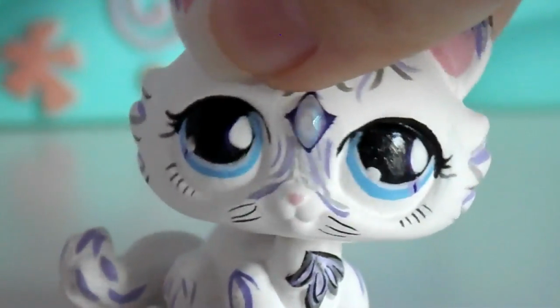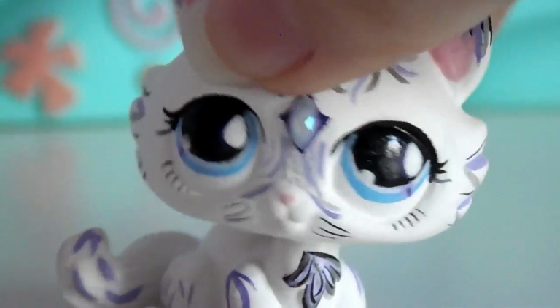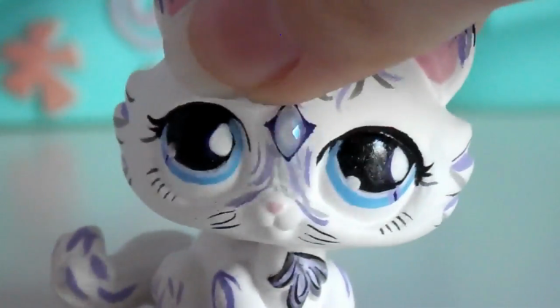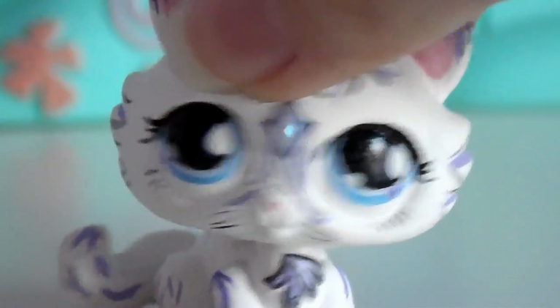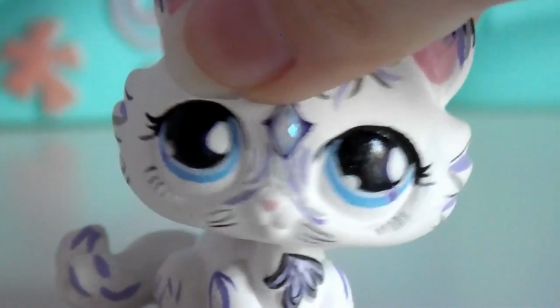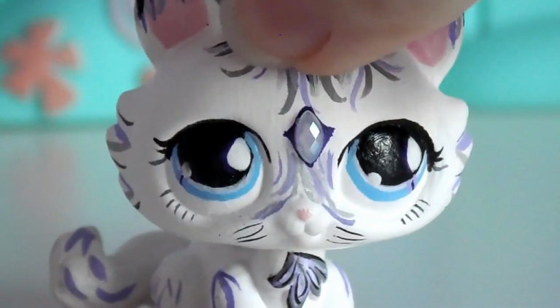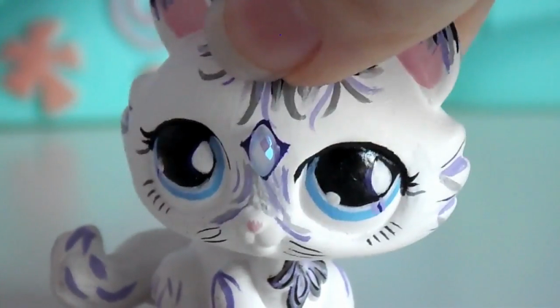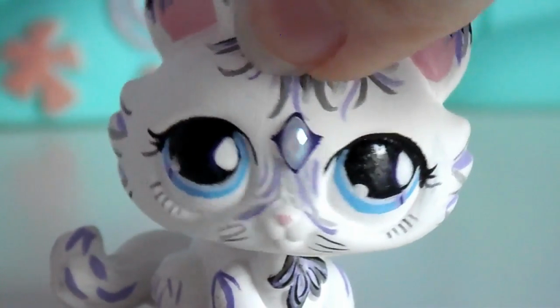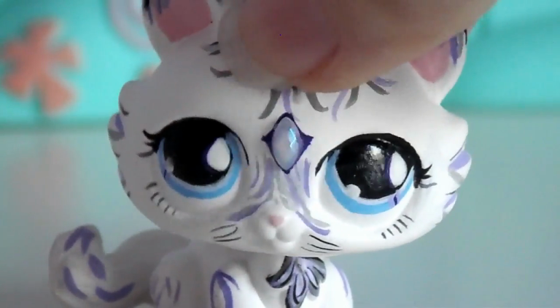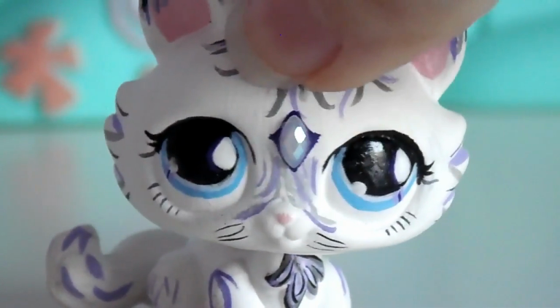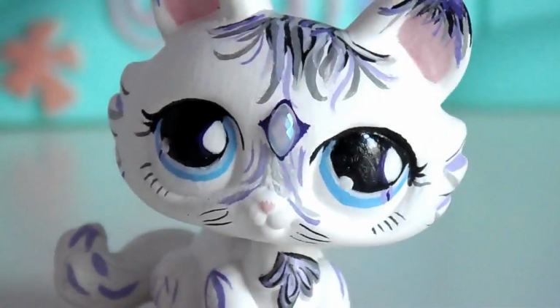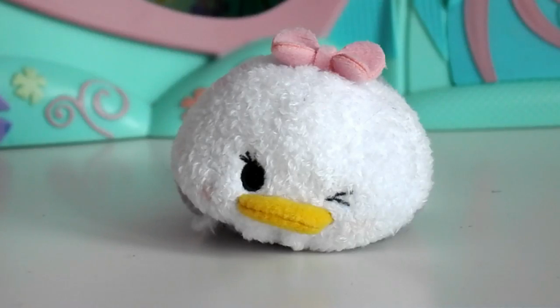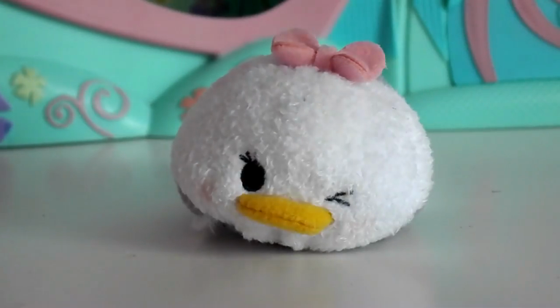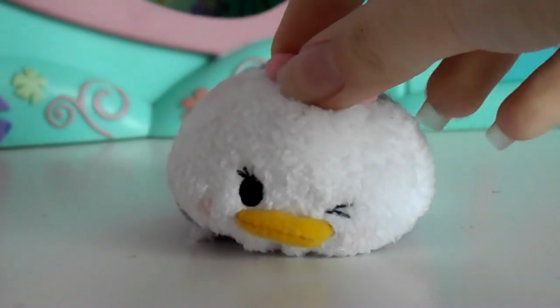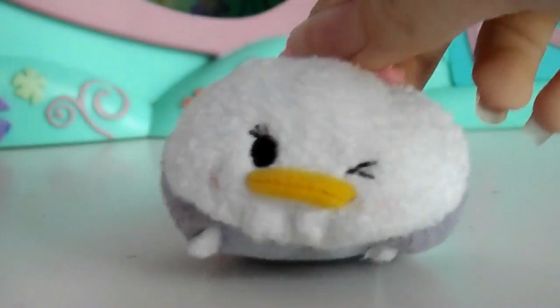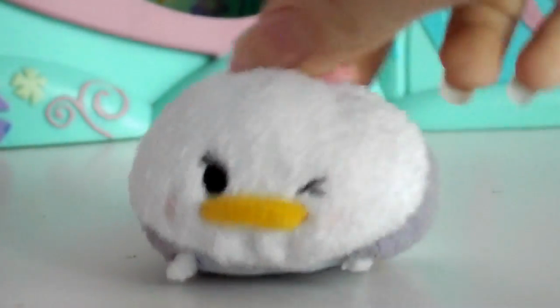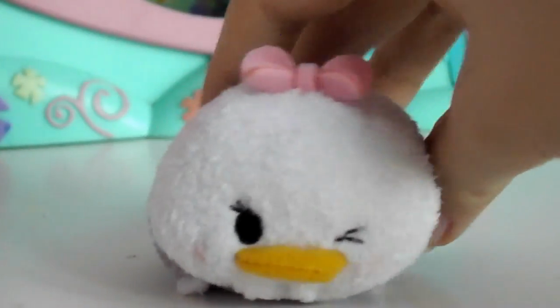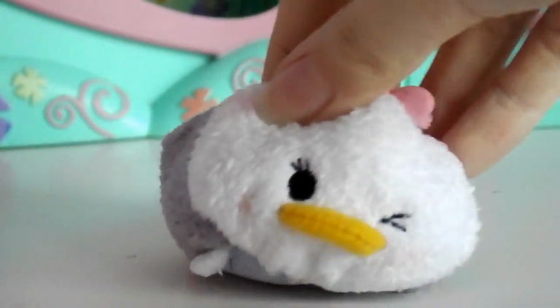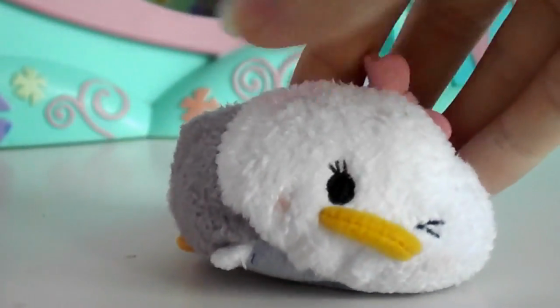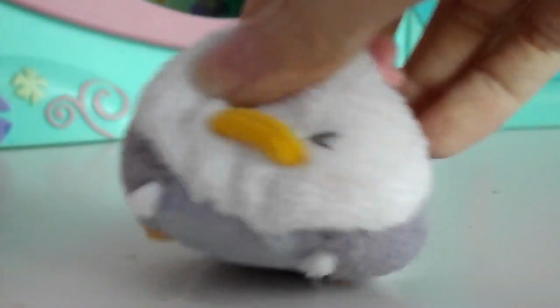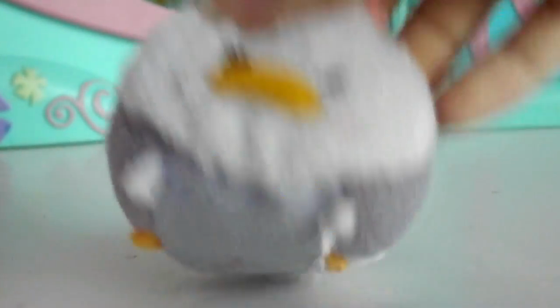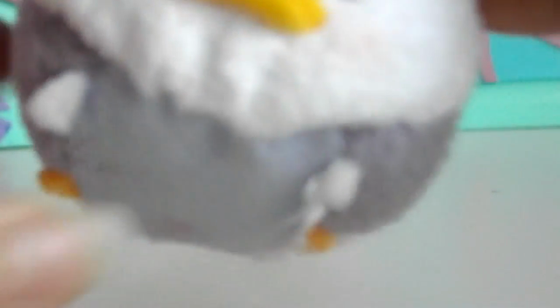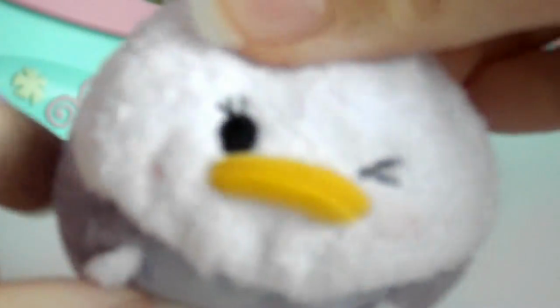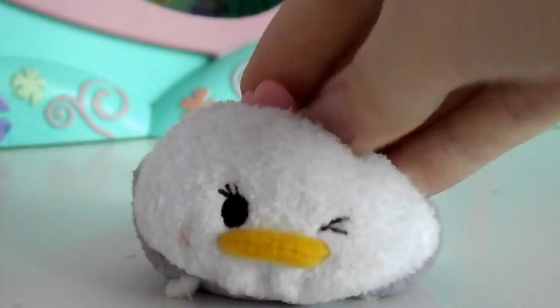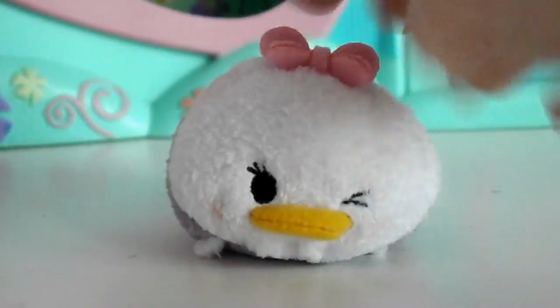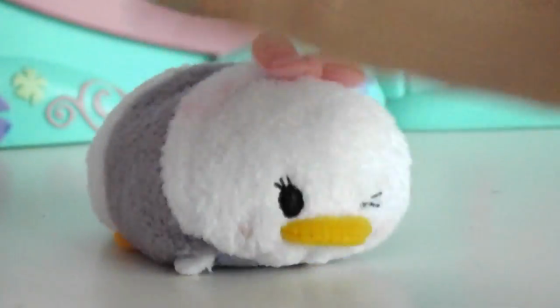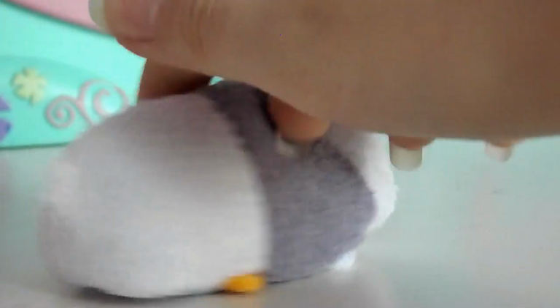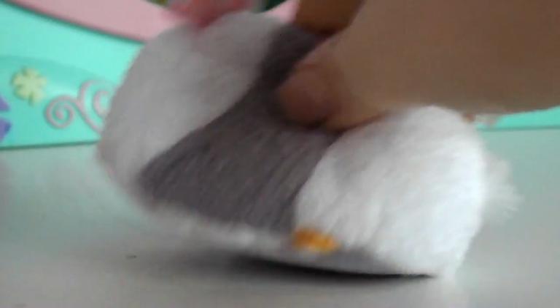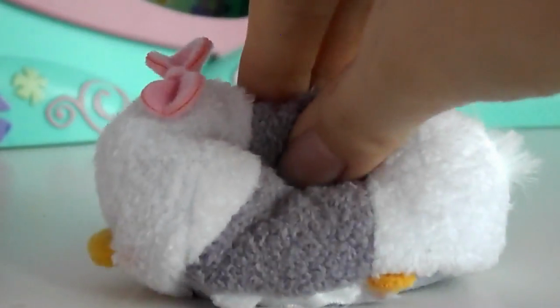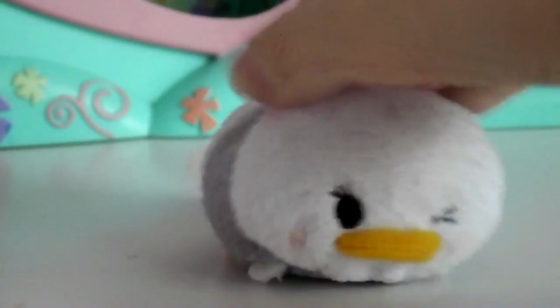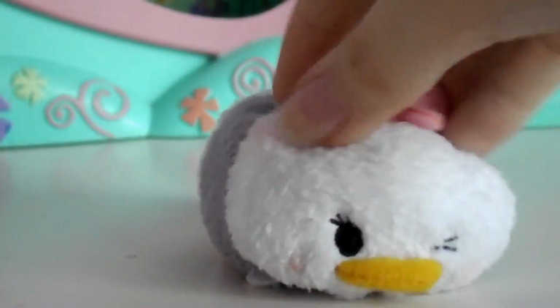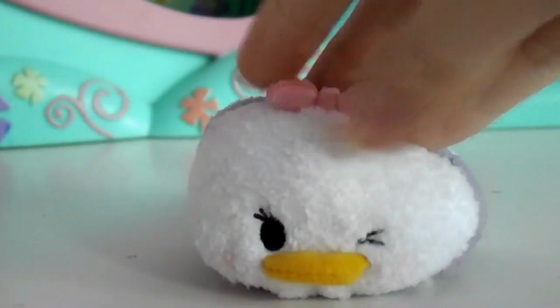Today I'm going to be showing you guys my Tsum Tsum collection so far, so let's get started. One of the first ones I got was Daisy, and I think she's so adorable — she has a little bit of blush on her cheeks. I can't really see it with my camera, but she is like my favorite Tsum Tsum. I just love her so much.